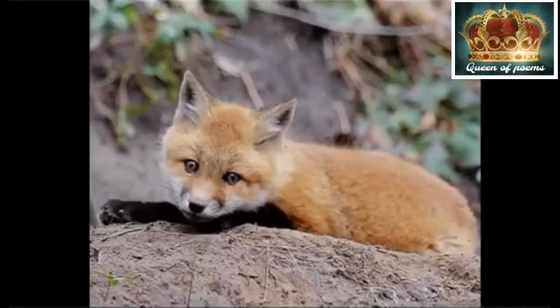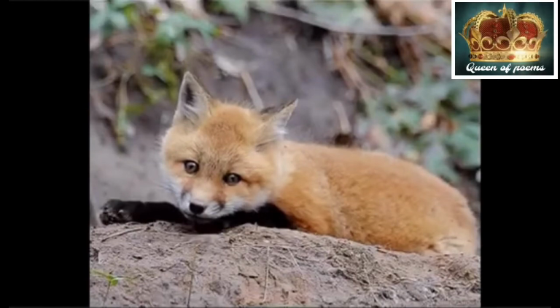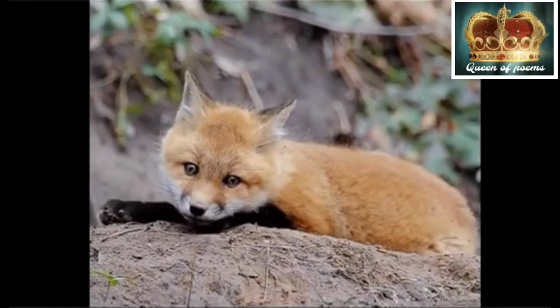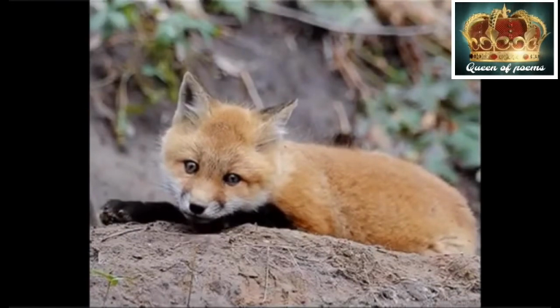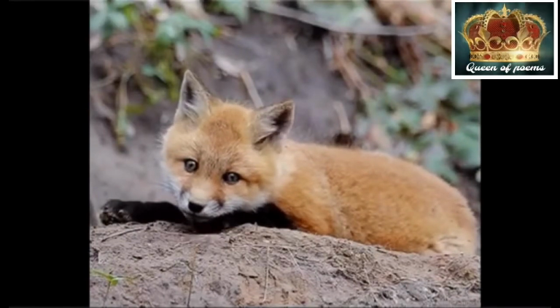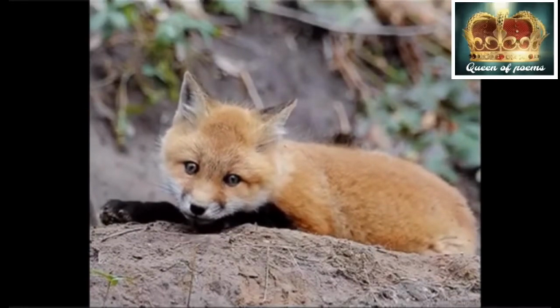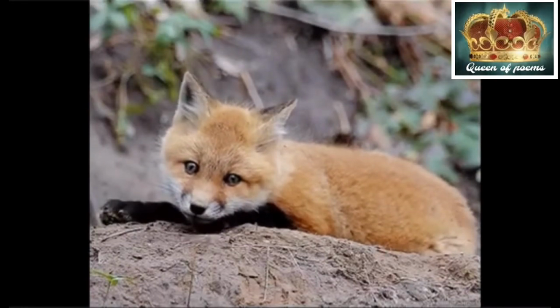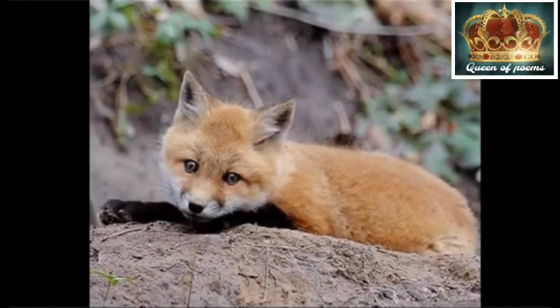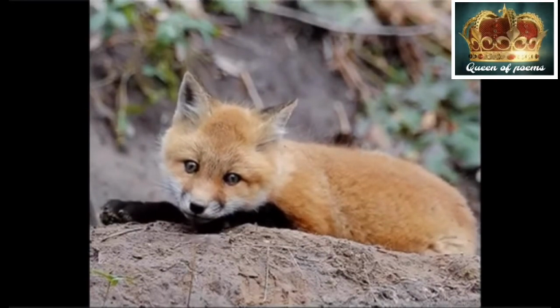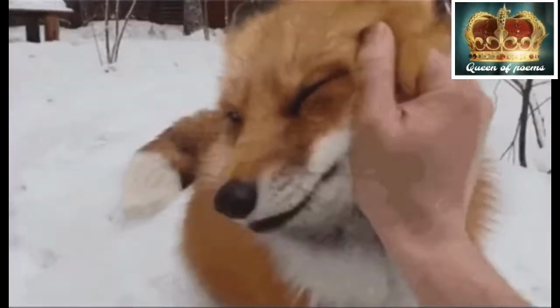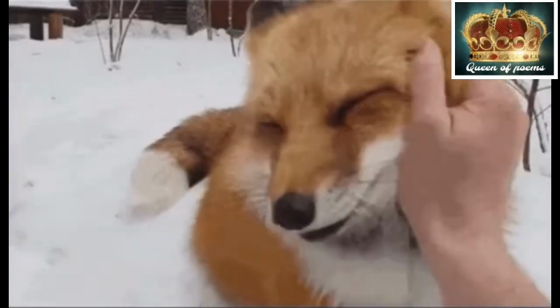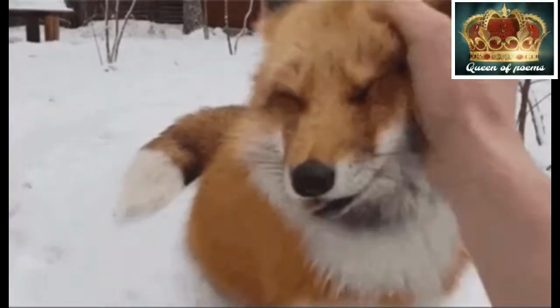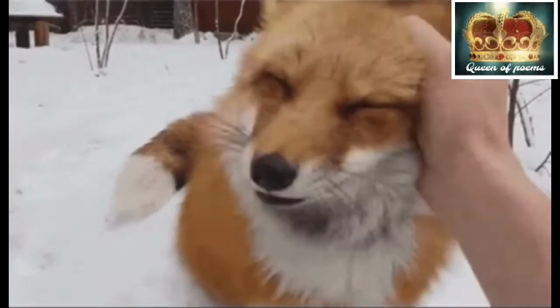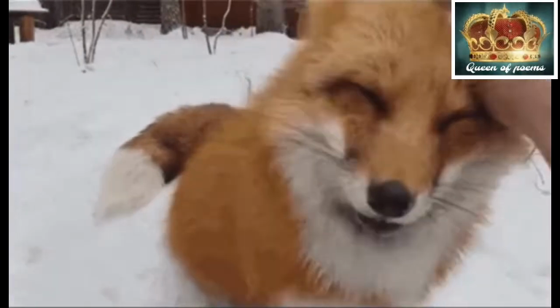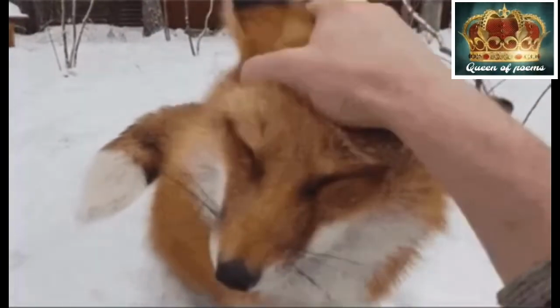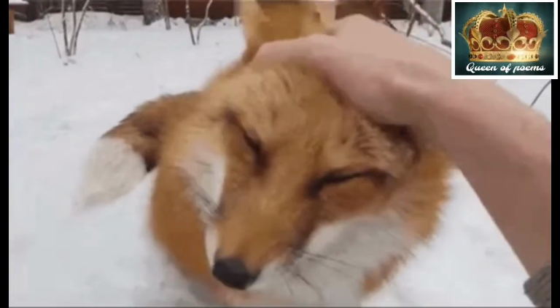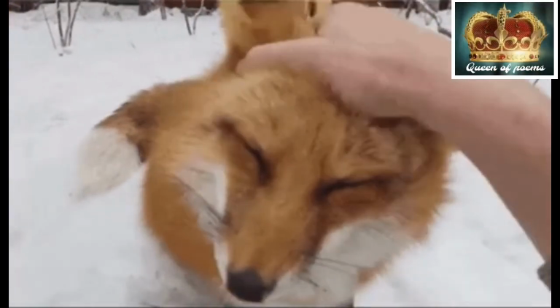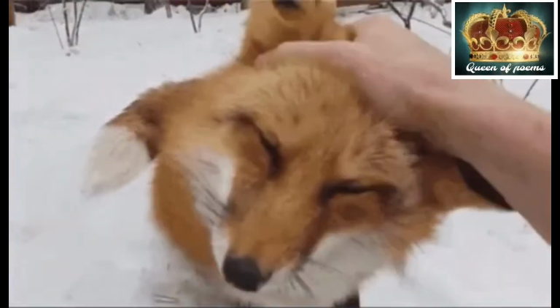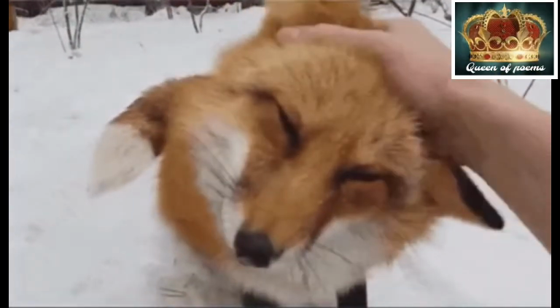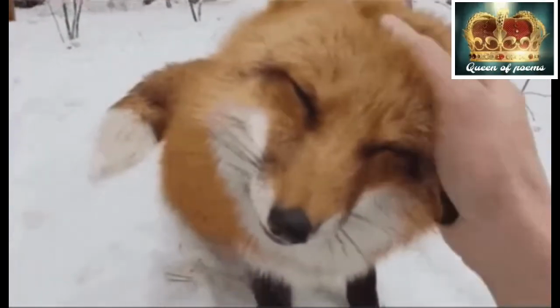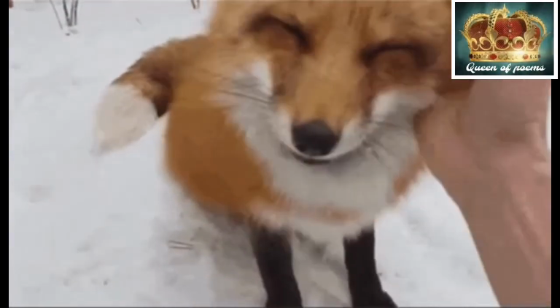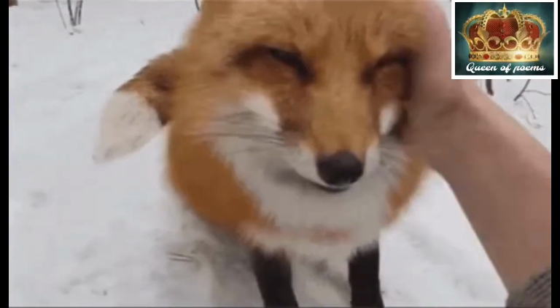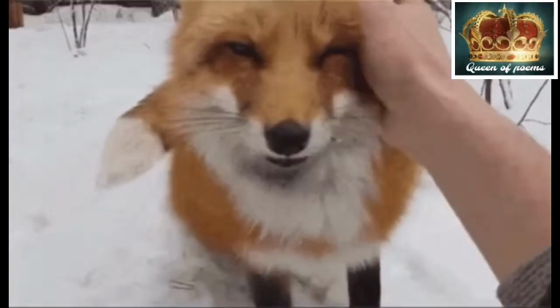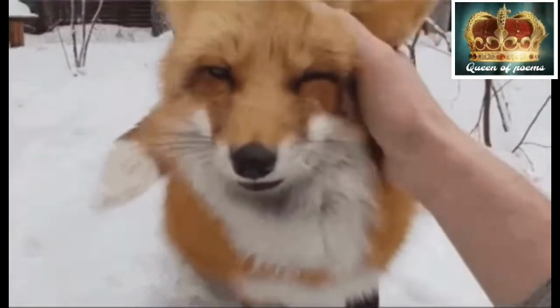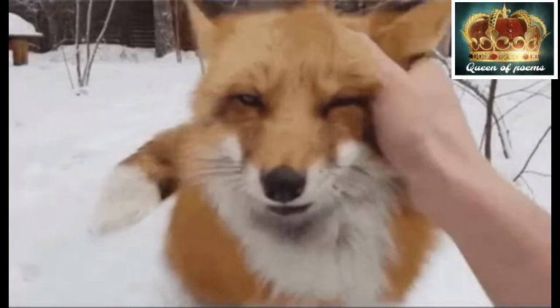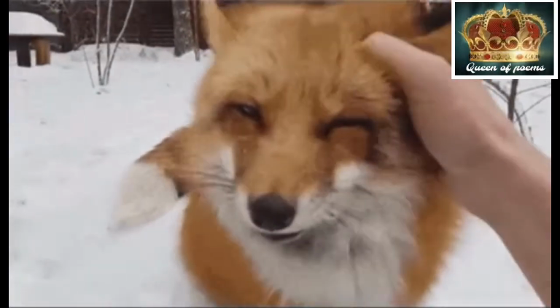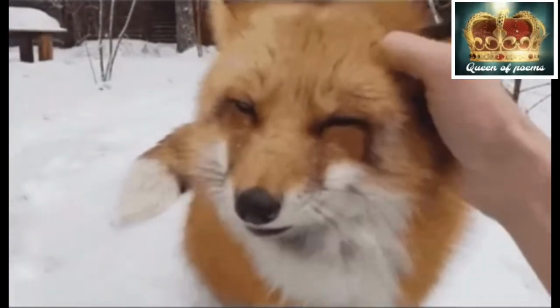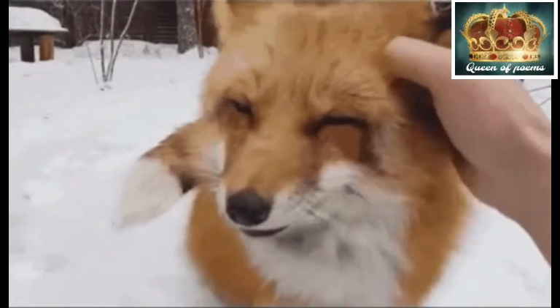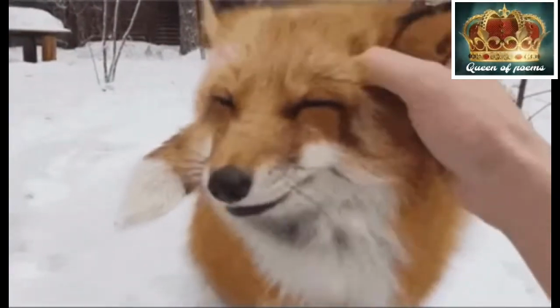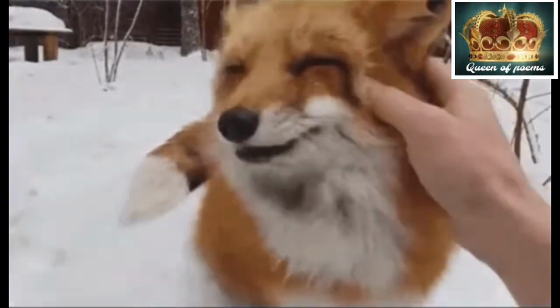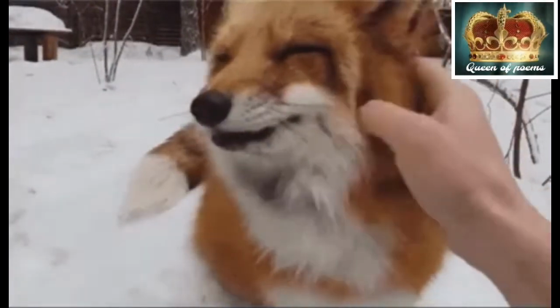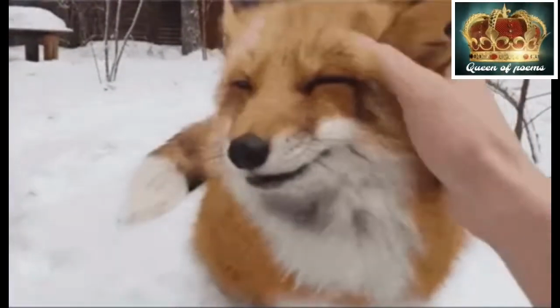Red foxes have black feet and black-tipped ears that are large and pointy, with a fluffy white-tipped tail. When foxes are afraid they grin, but this one doesn't look afraid at all.